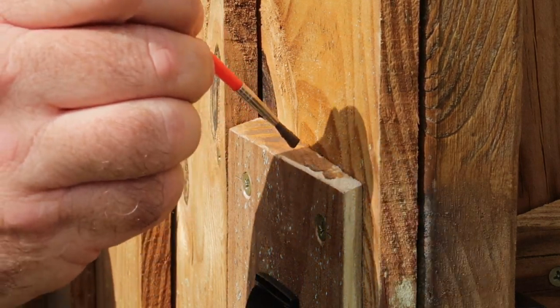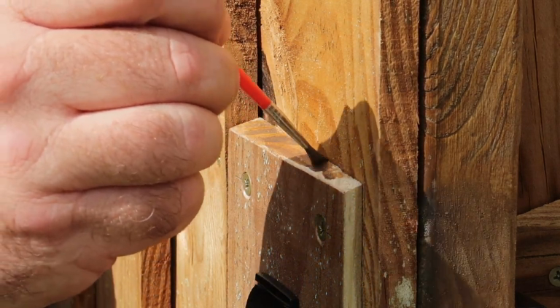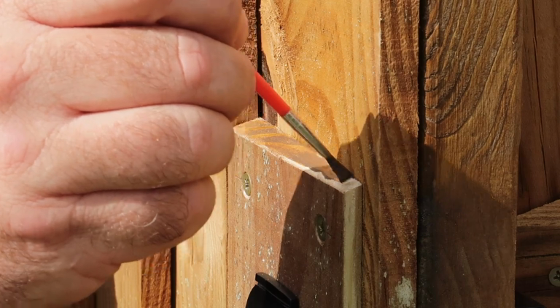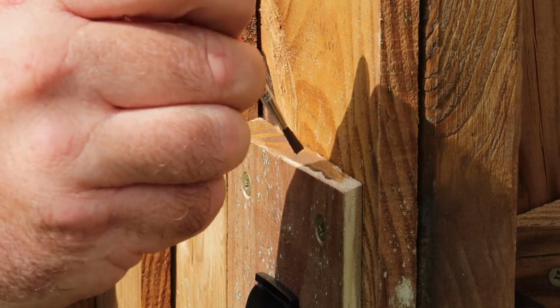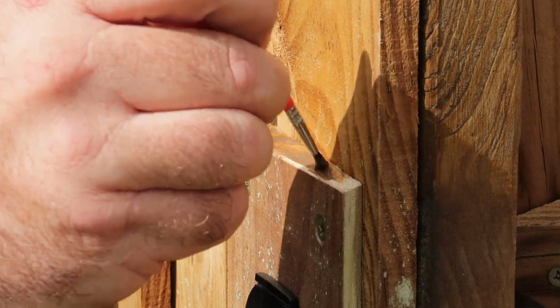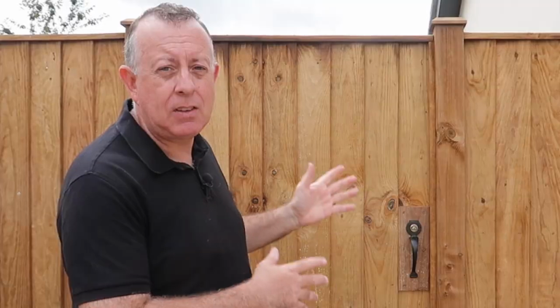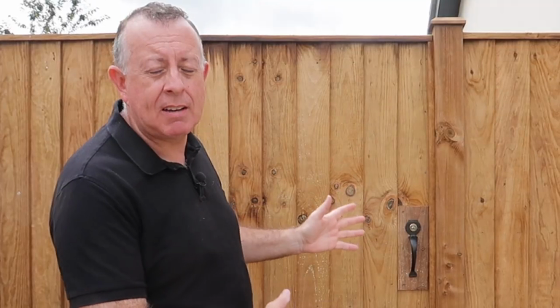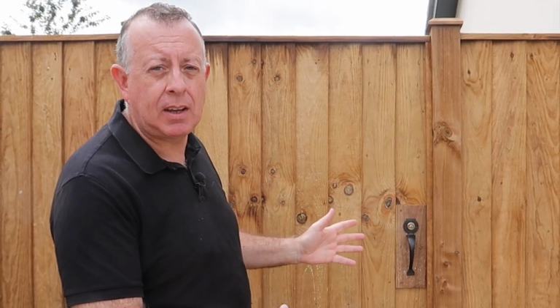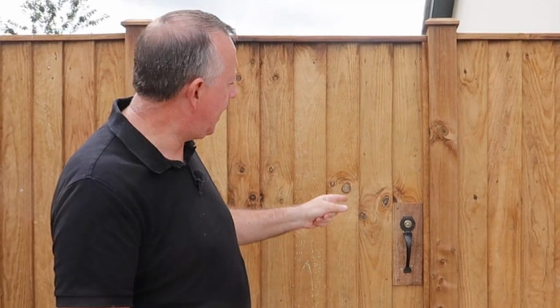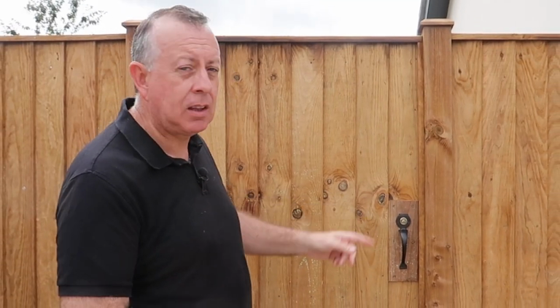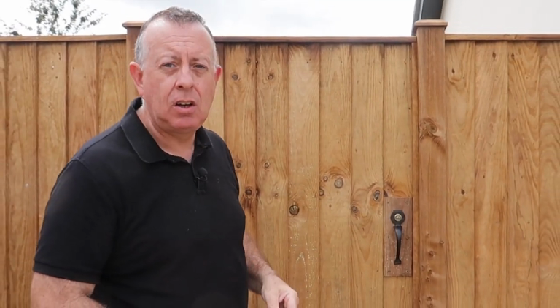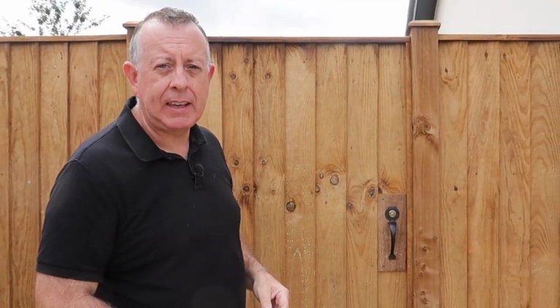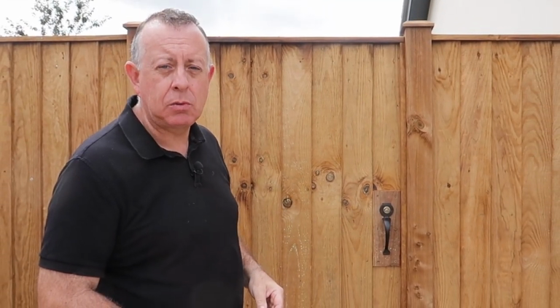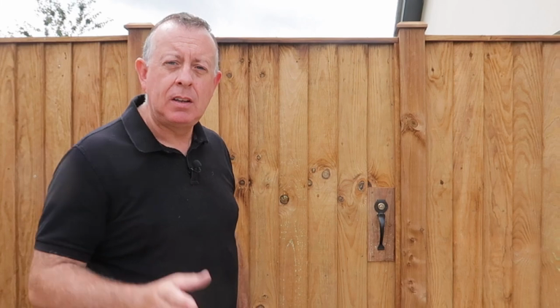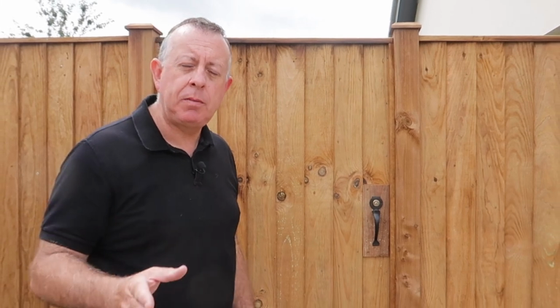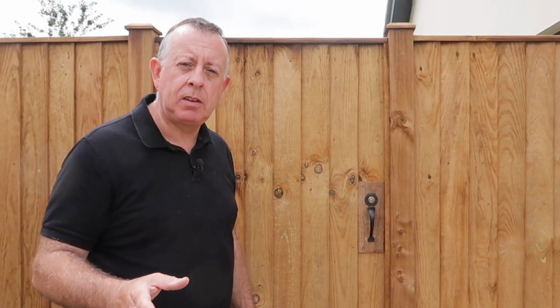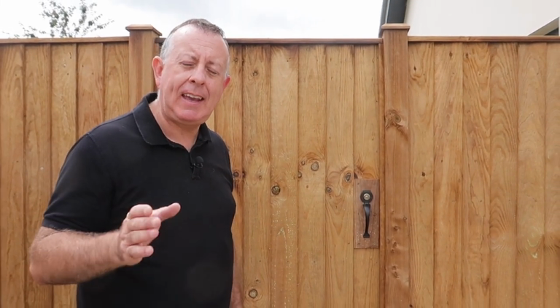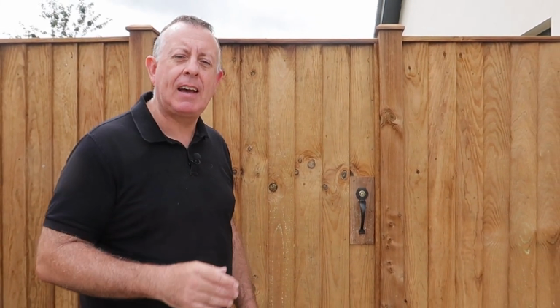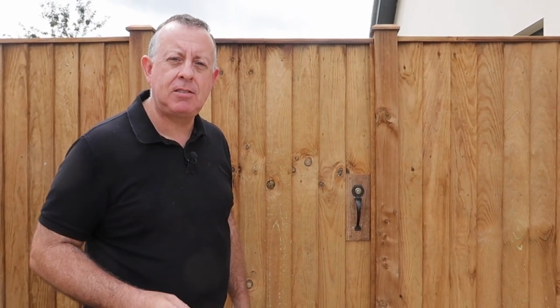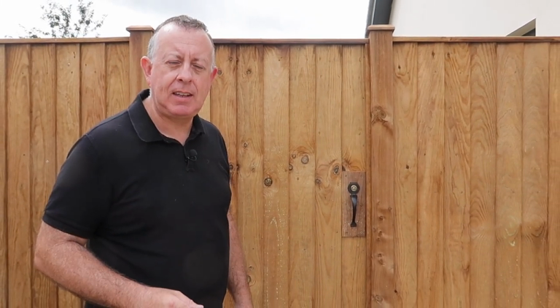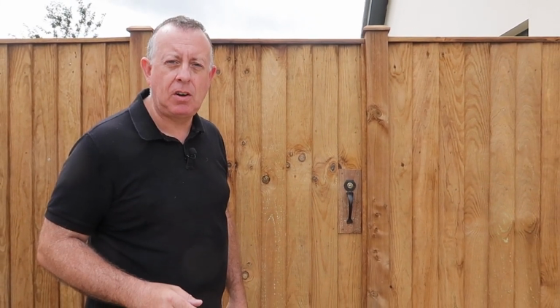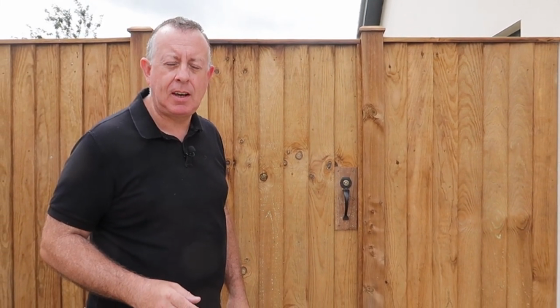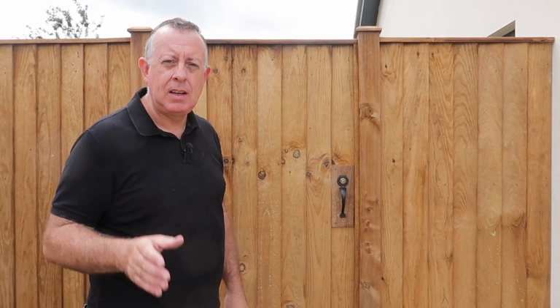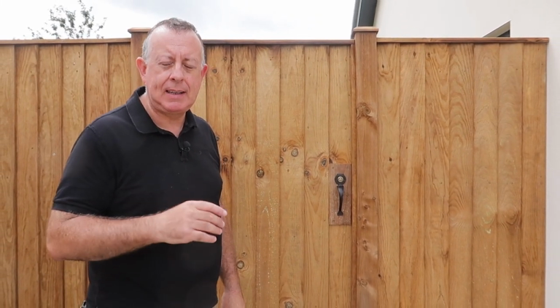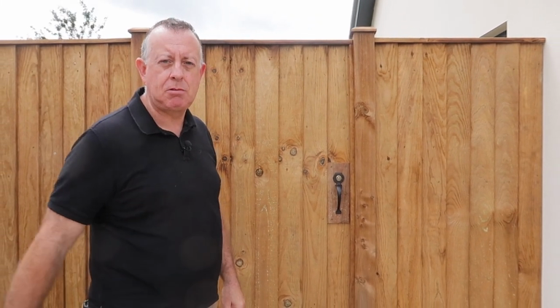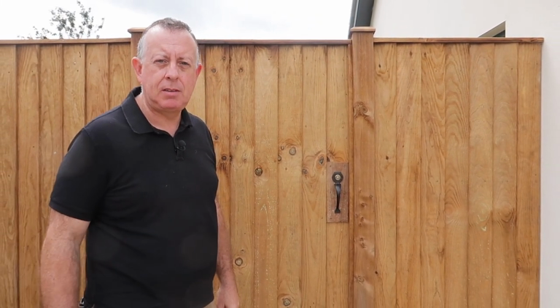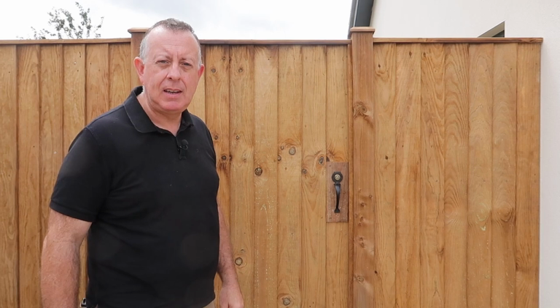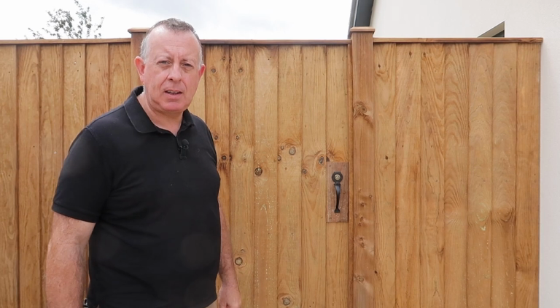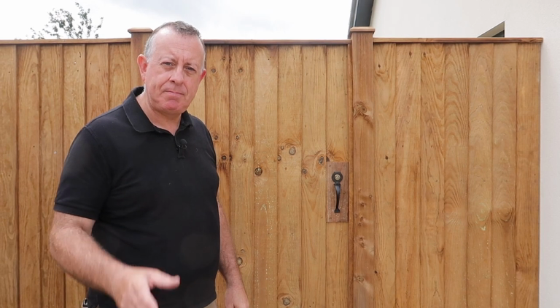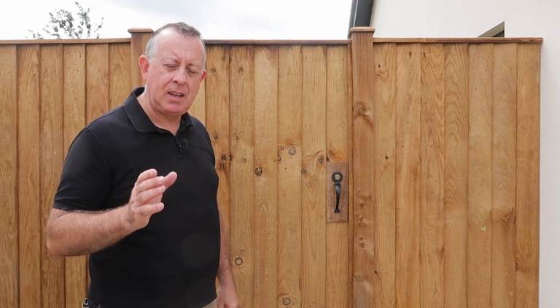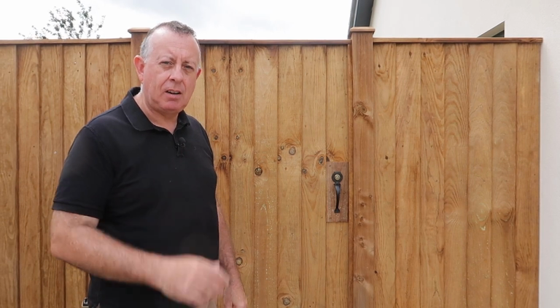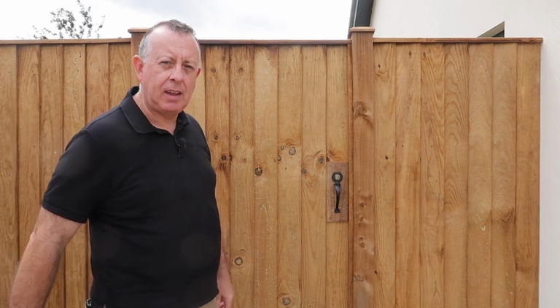So there you have it — the gate and the fence is 100% complete, including the lock on the gate as well. I hope you've enjoyed this video. If you have, please check out the other ones on my channel and please subscribe. Until next time, I'll see you then.